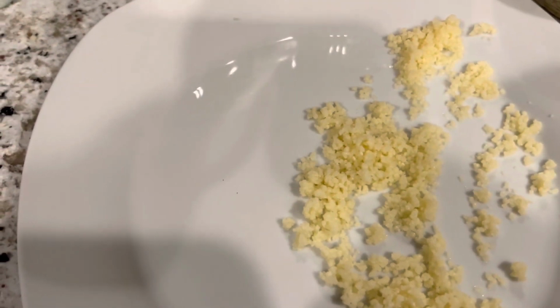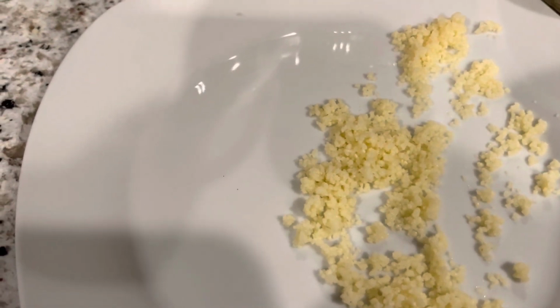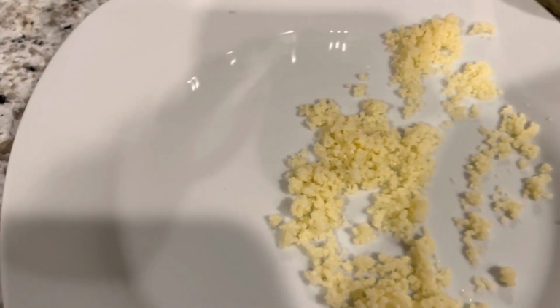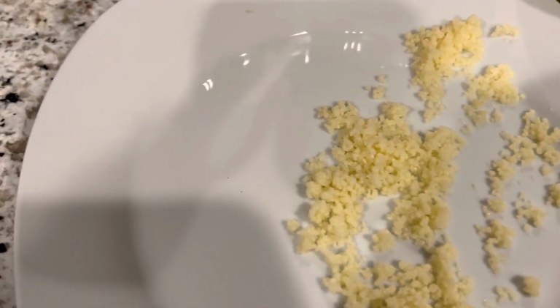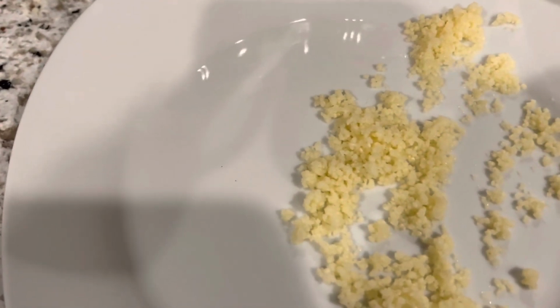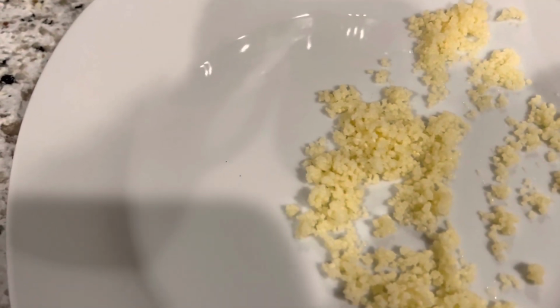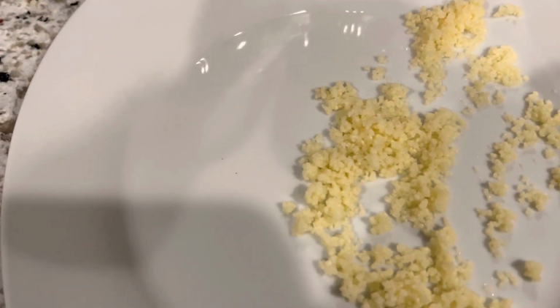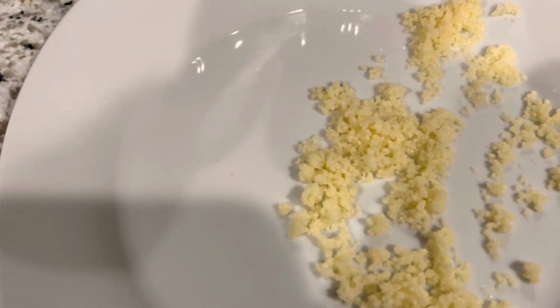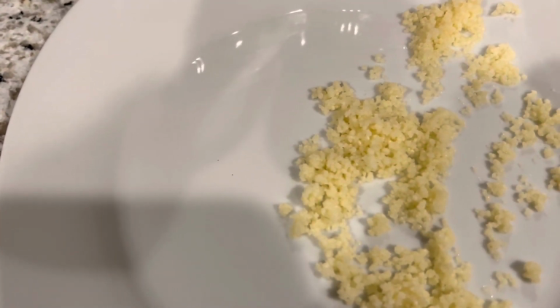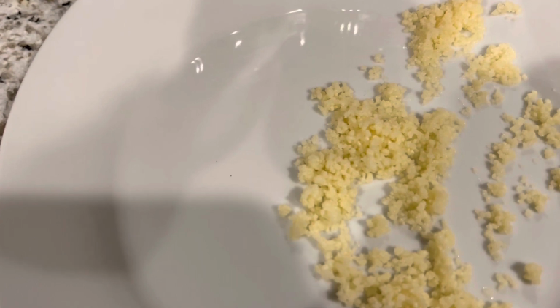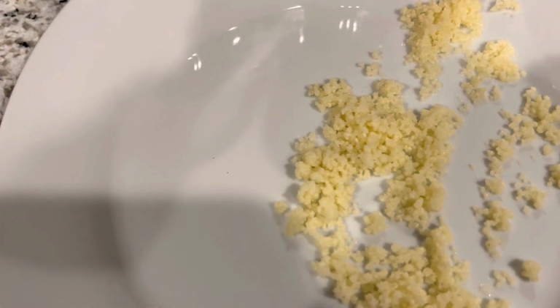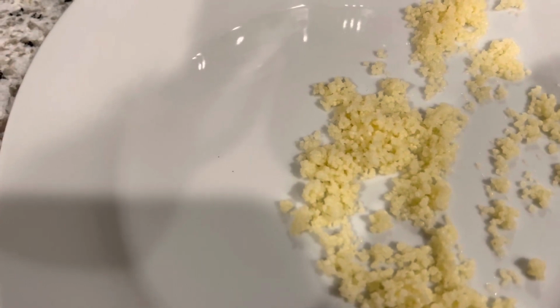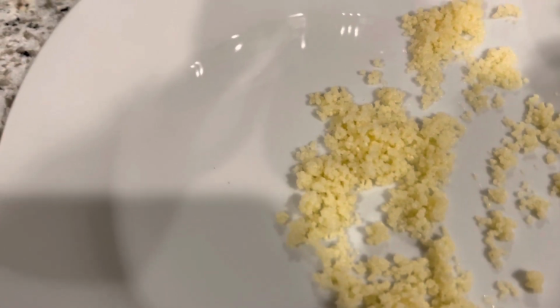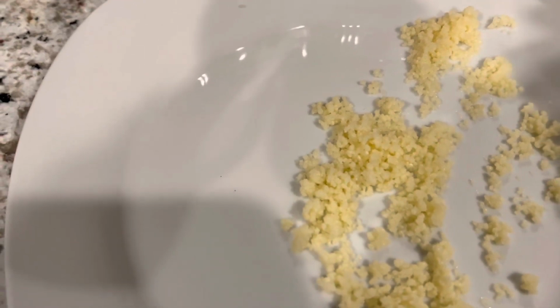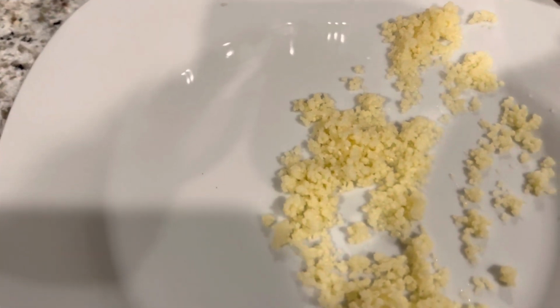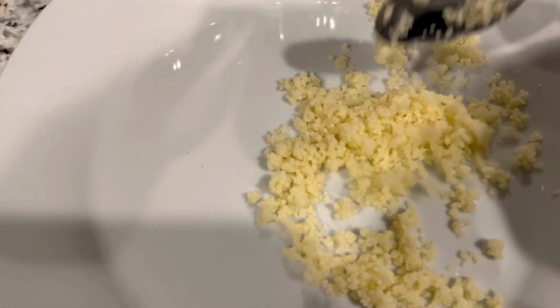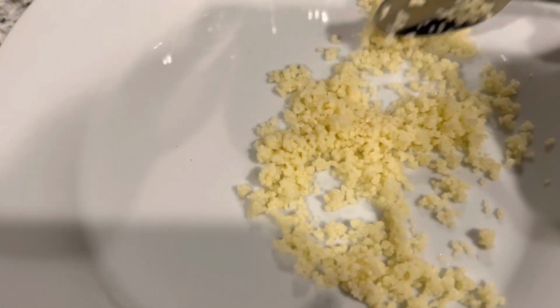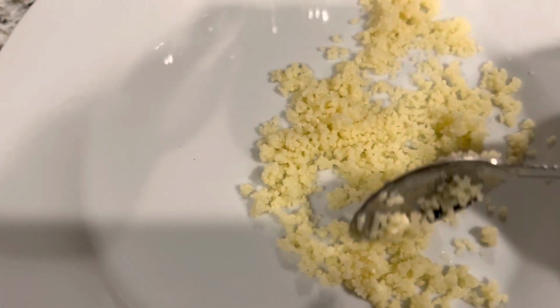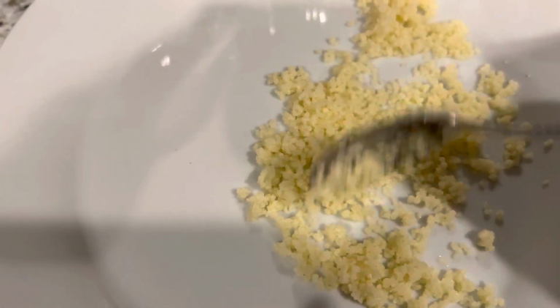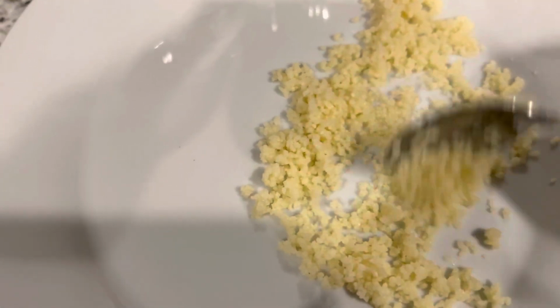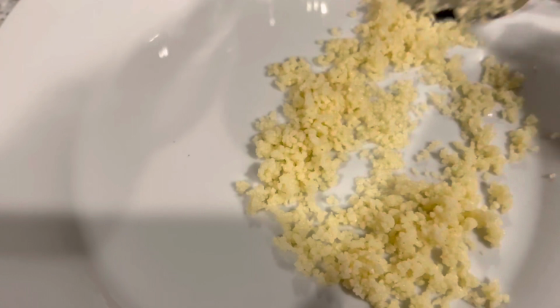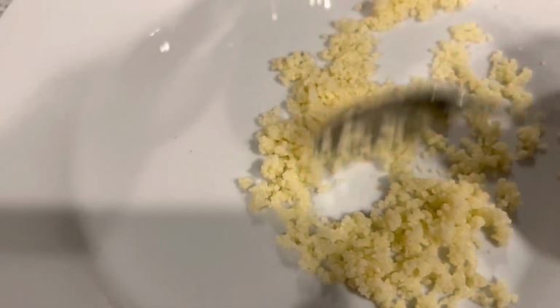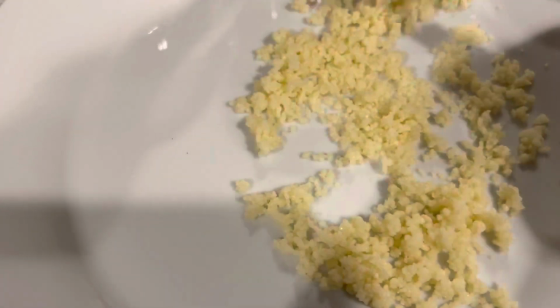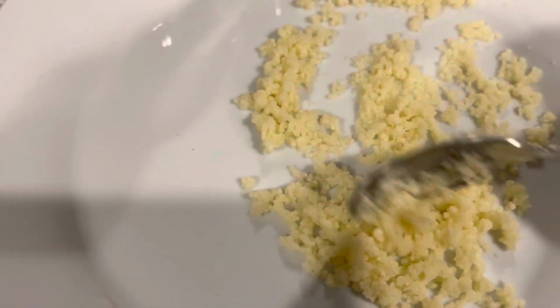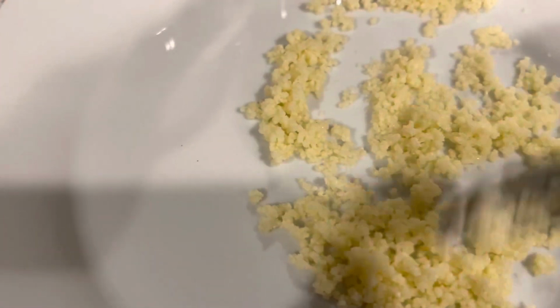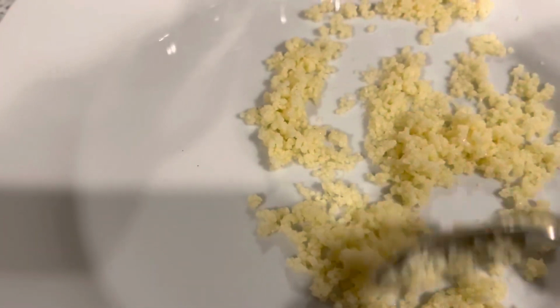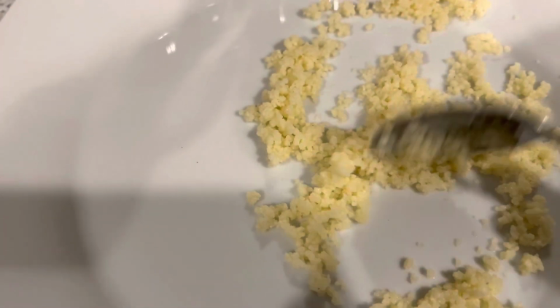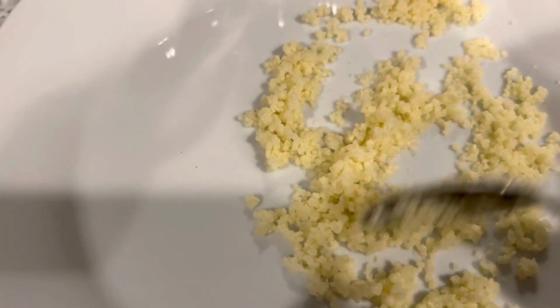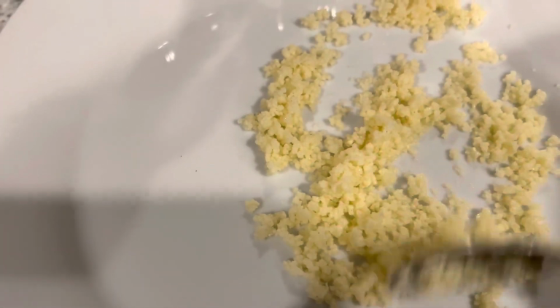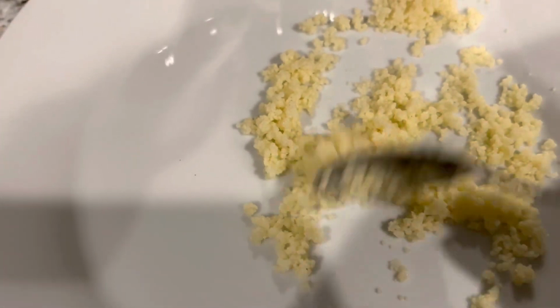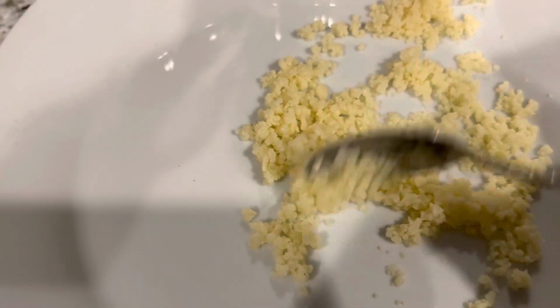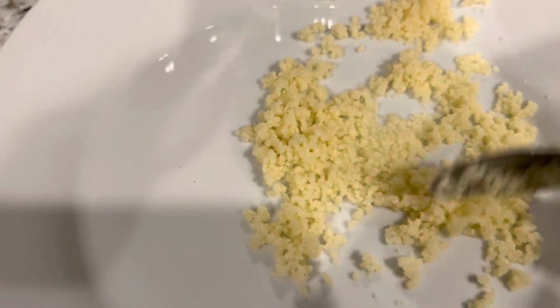Quinoa I actually still put in a rice cooker, but everything needs to be soaked. When you soak it, it makes it fluffy and not mushy.